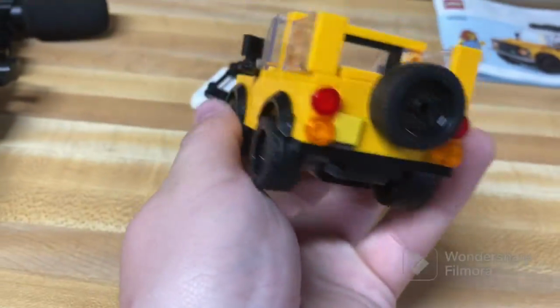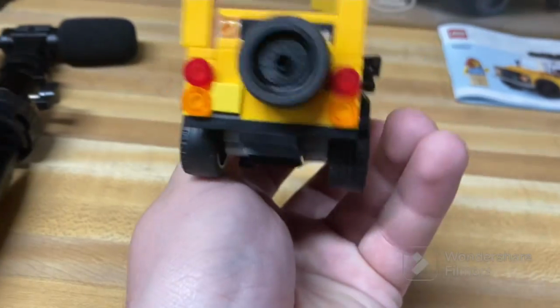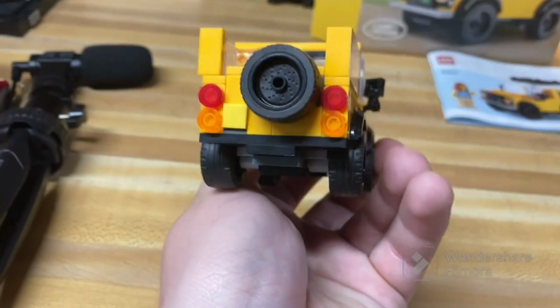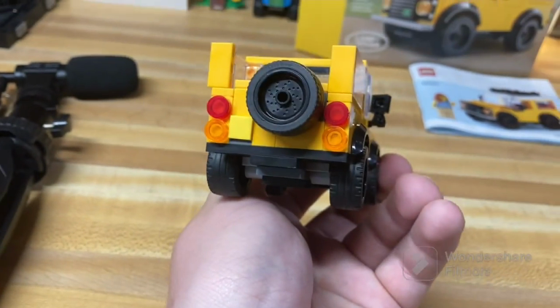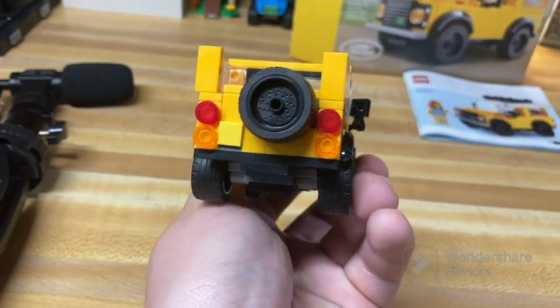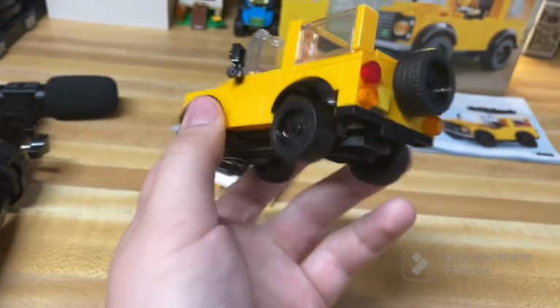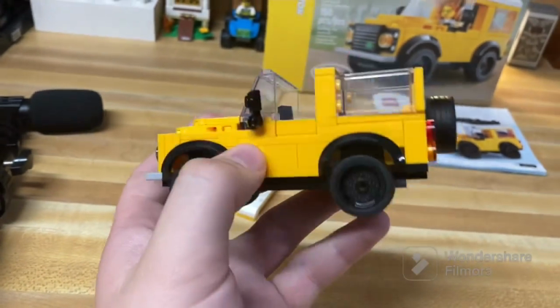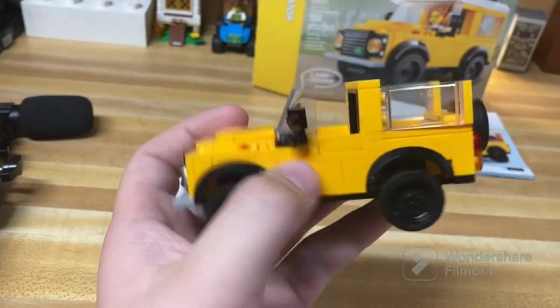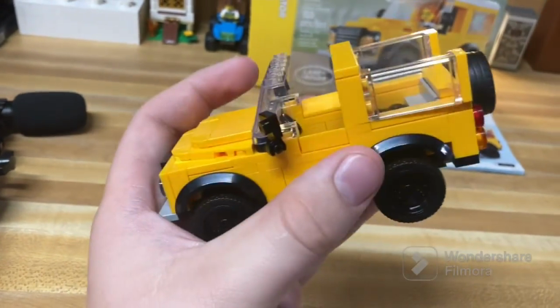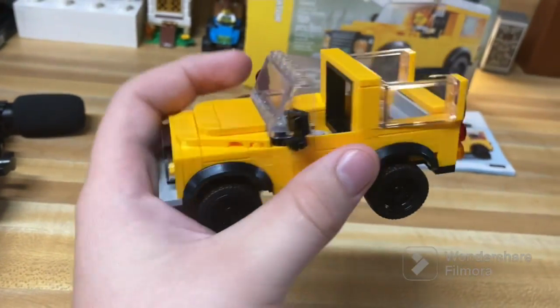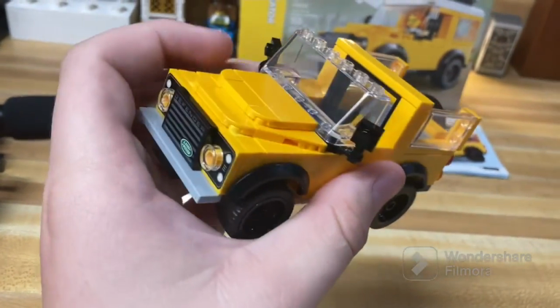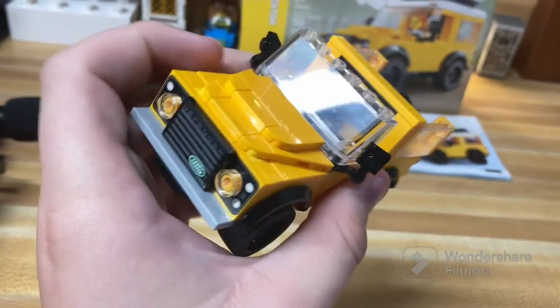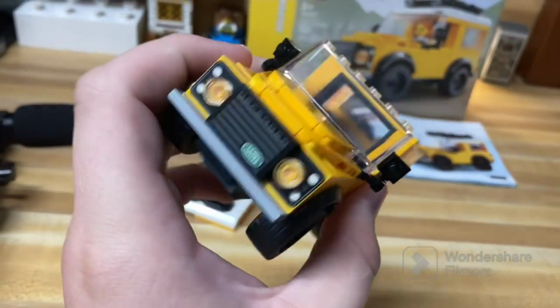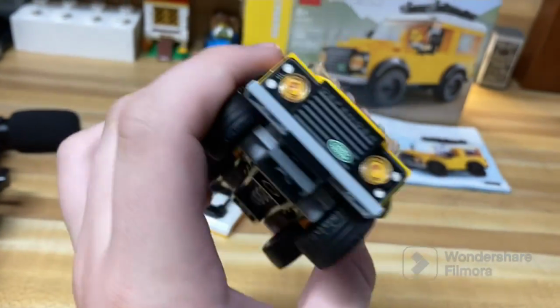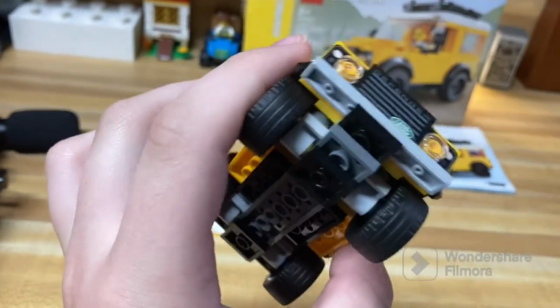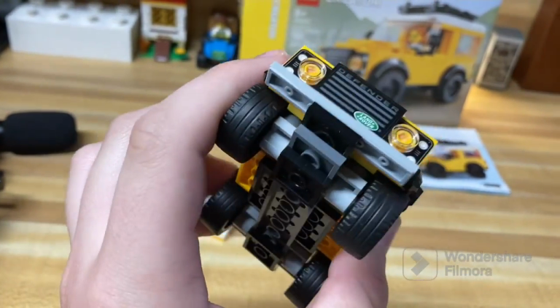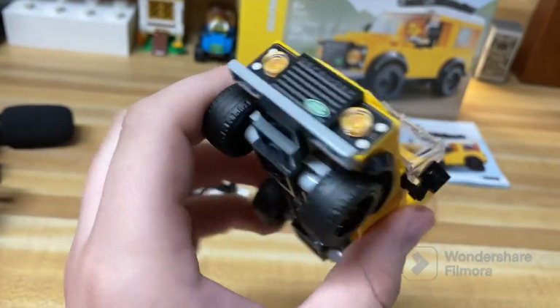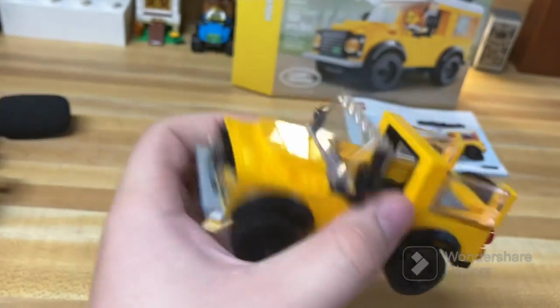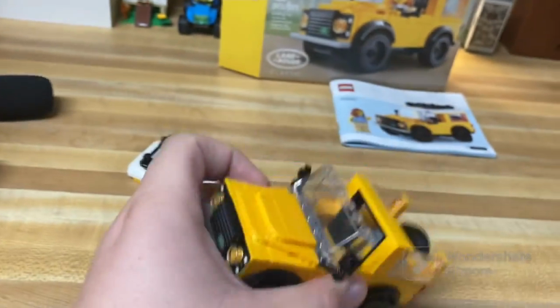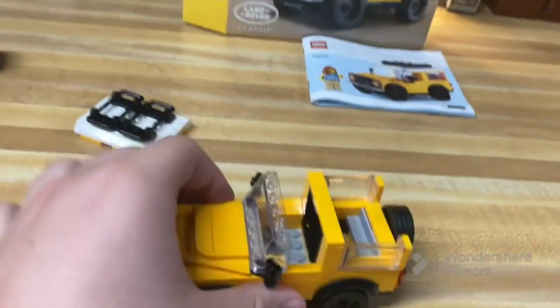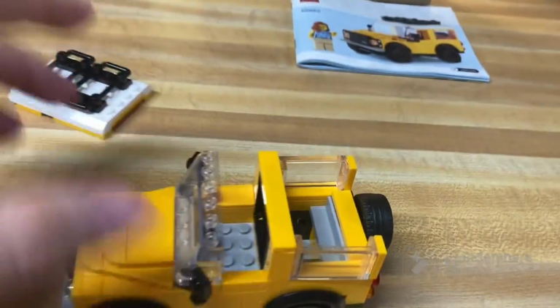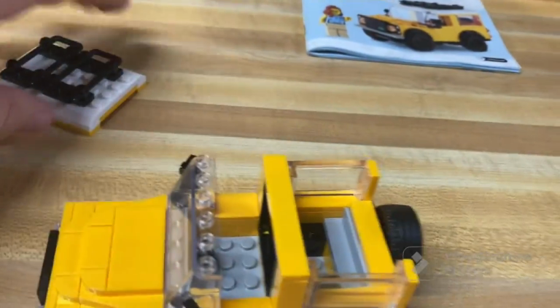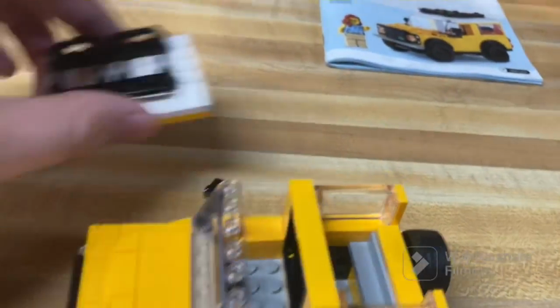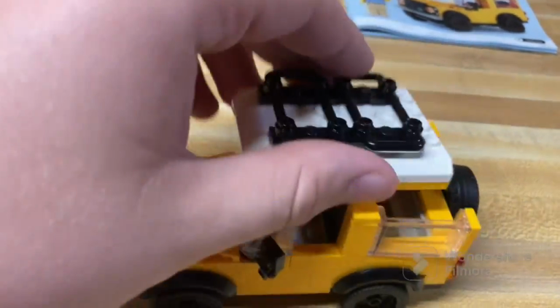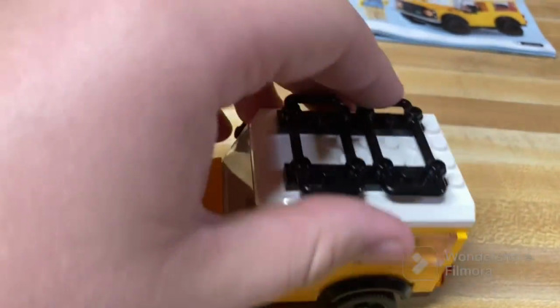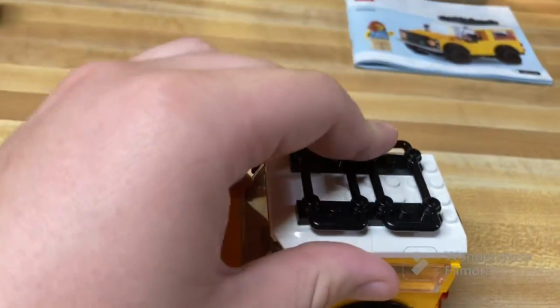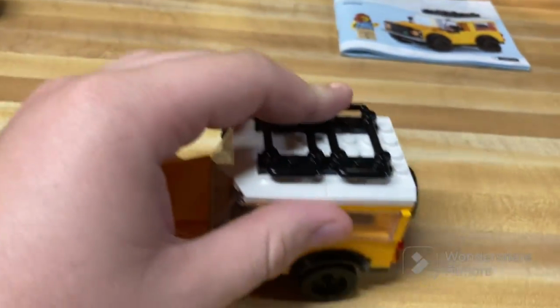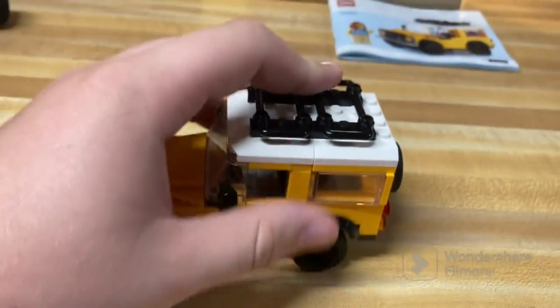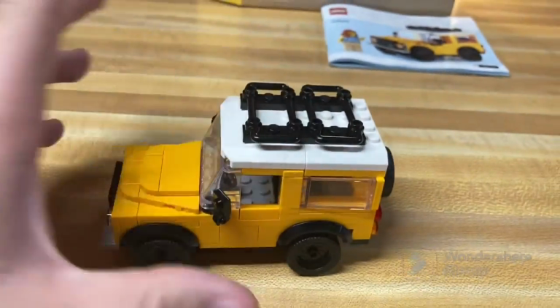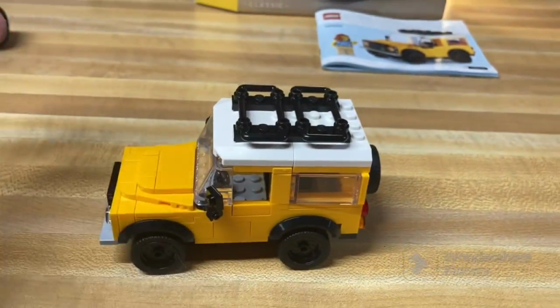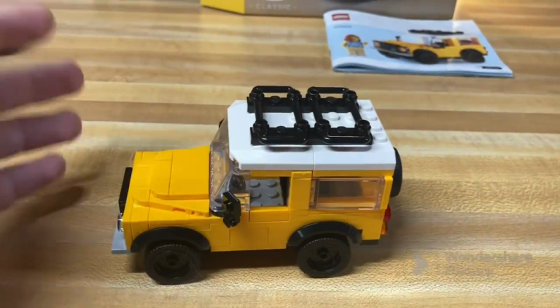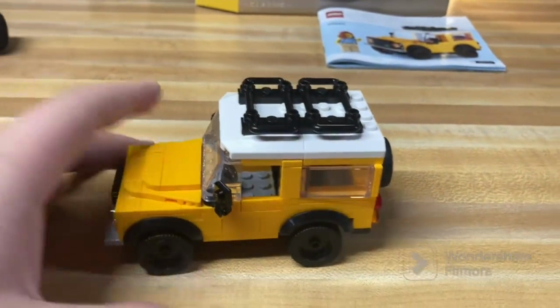Other than that, I don't really have too much to say about the model. It's really nice and will look good in any LEGO City or little display that you may have. Have a good one. Bye!